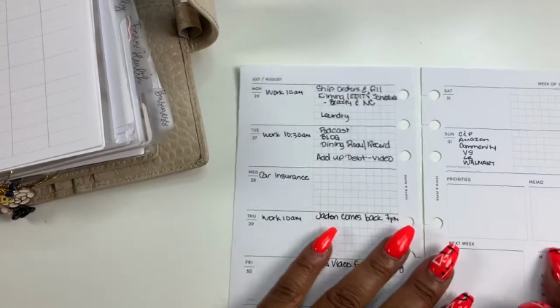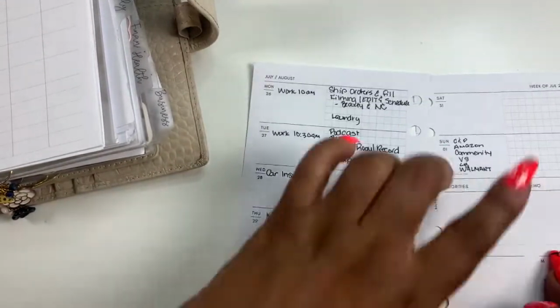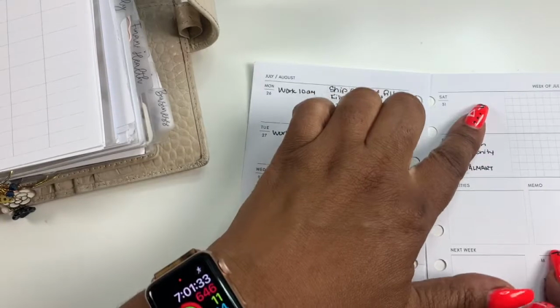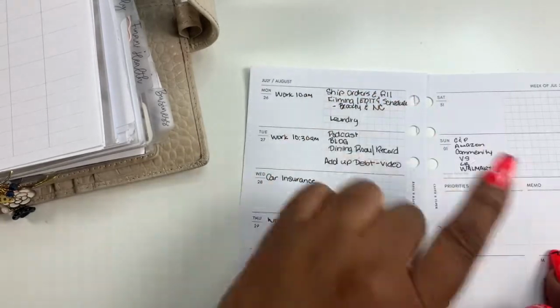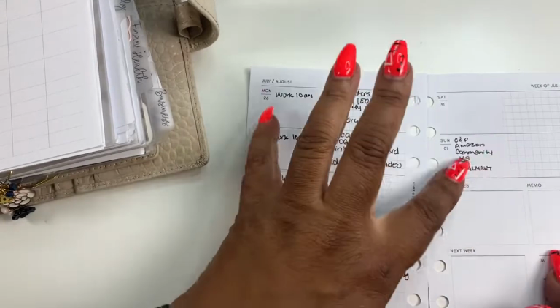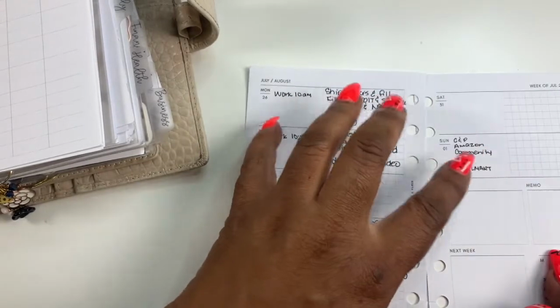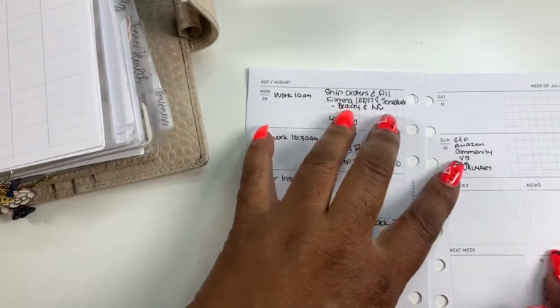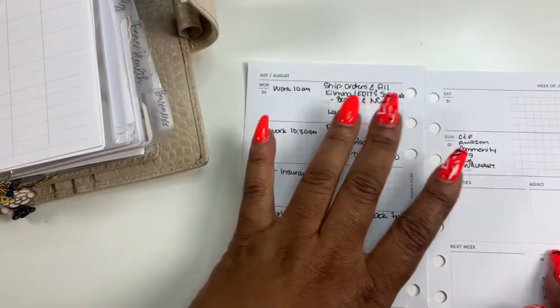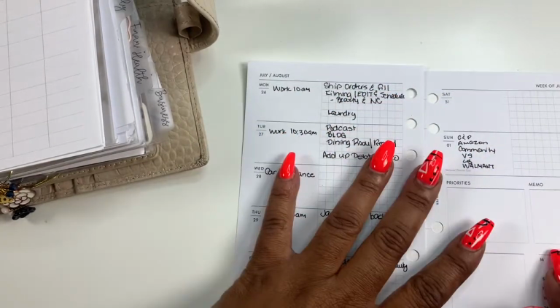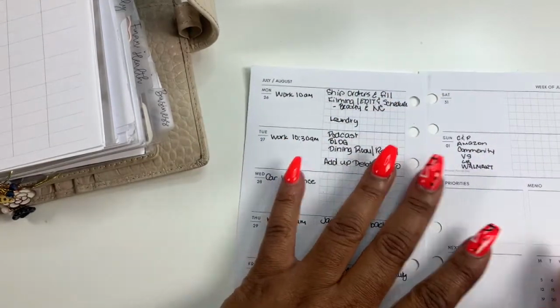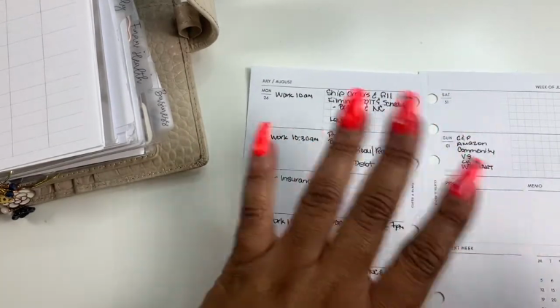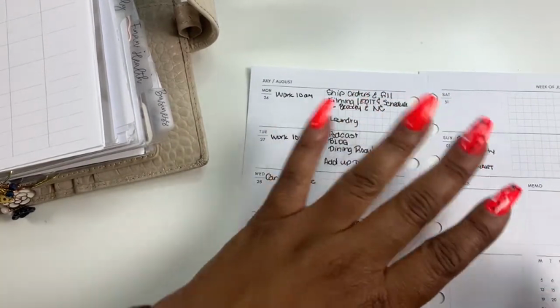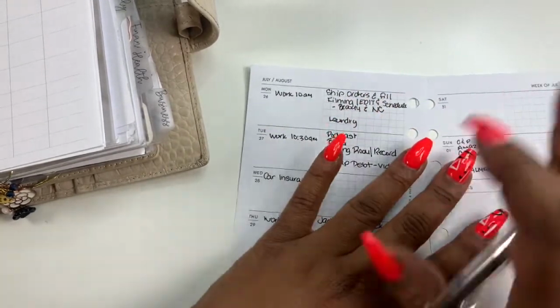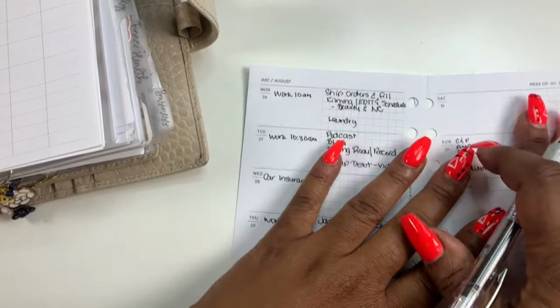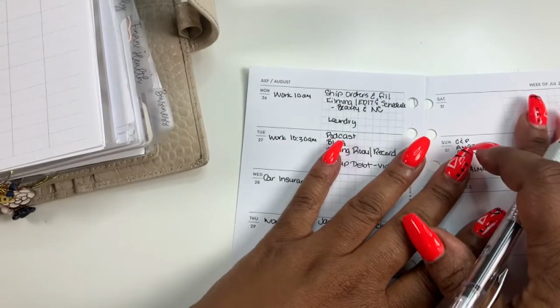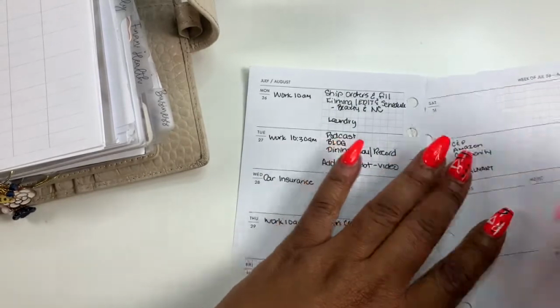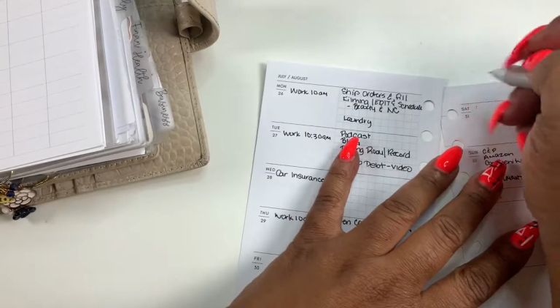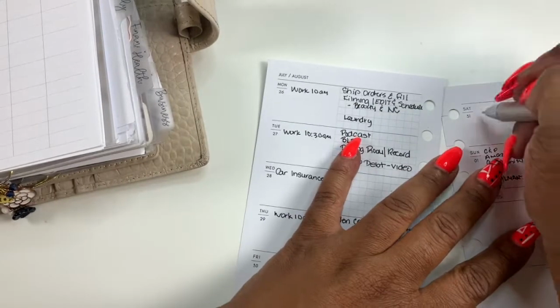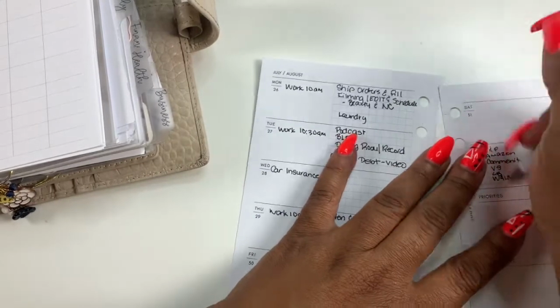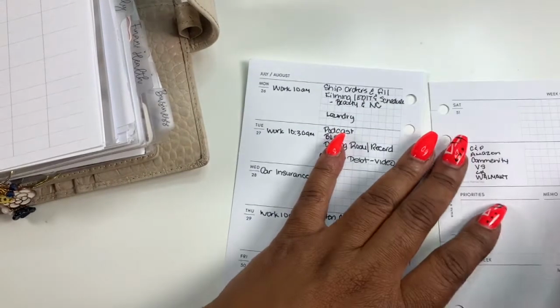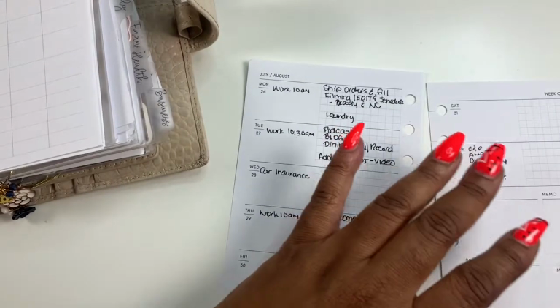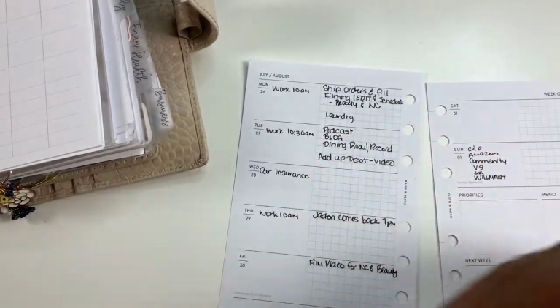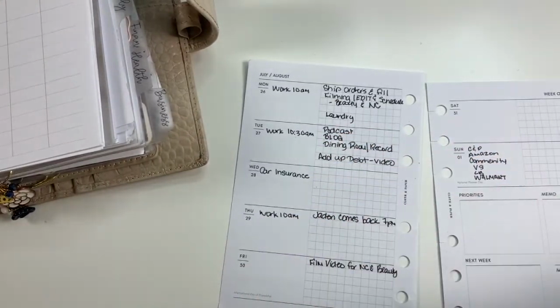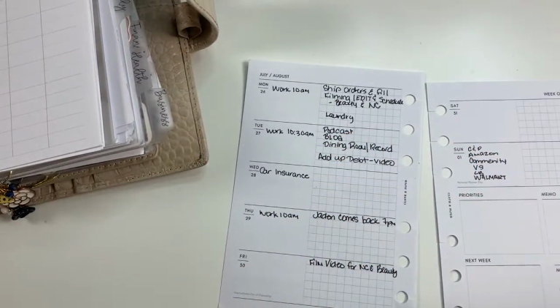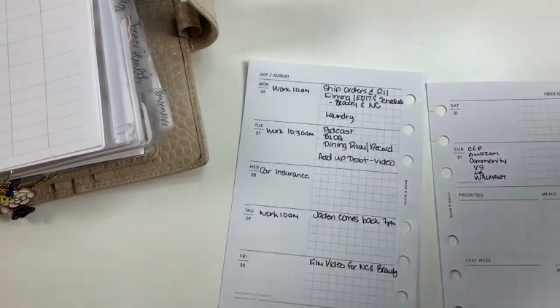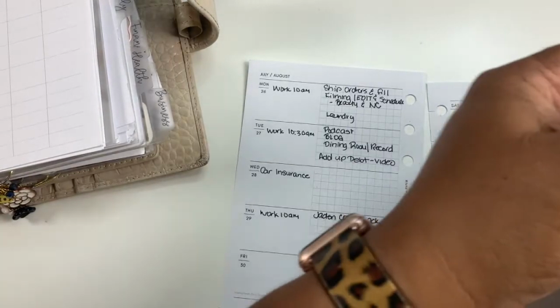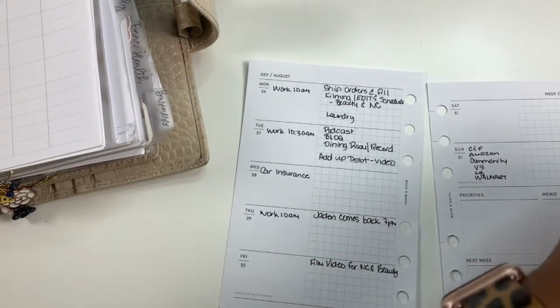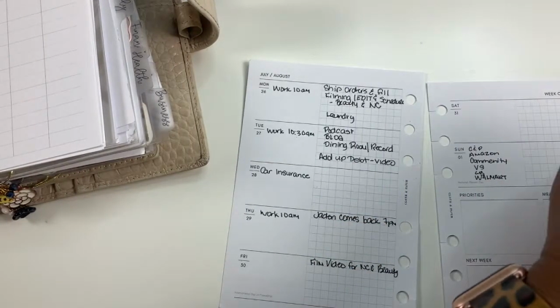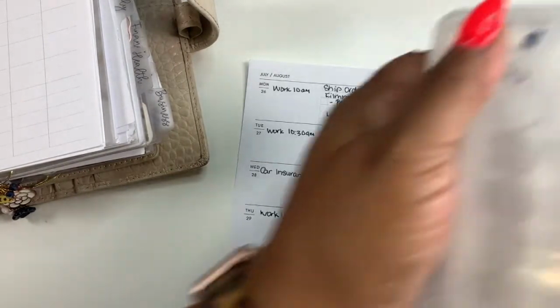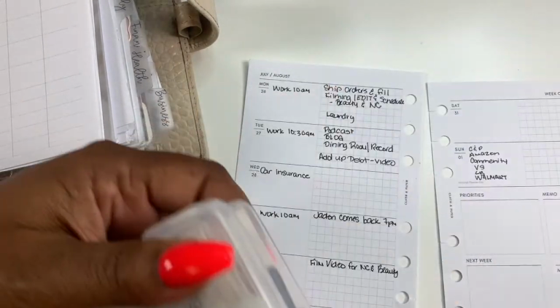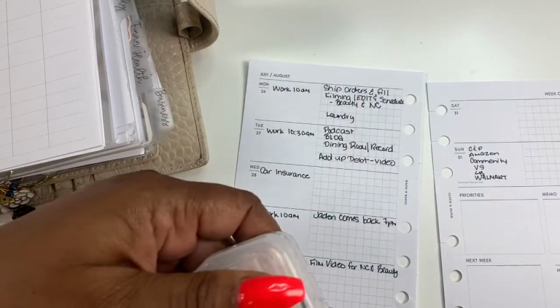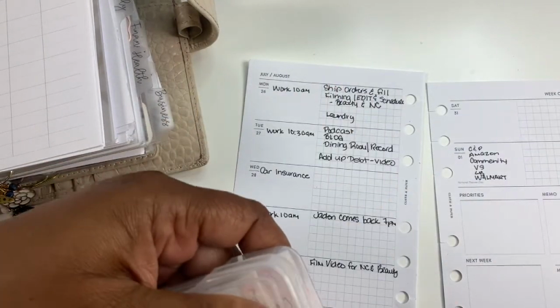Saturday — I don't think I have anything planned for Saturday. Oh, how could I forget? Saturday is Facebook Live! Let me get a sticker here — I do know I can use a sticker for that.